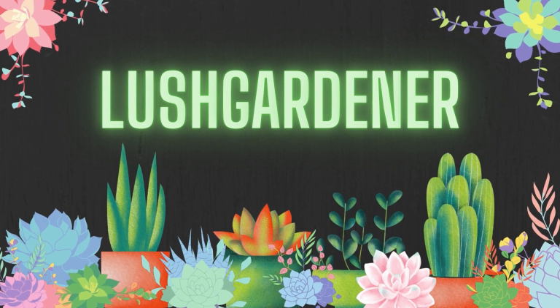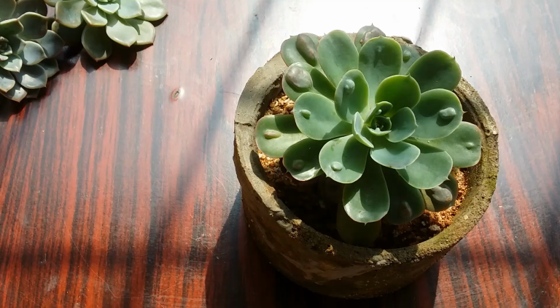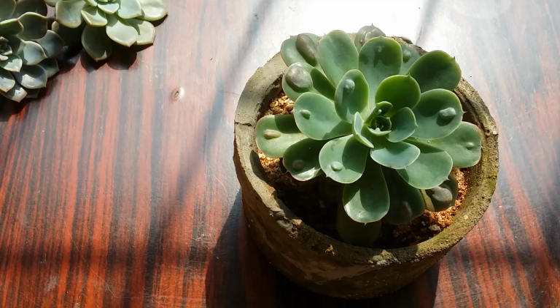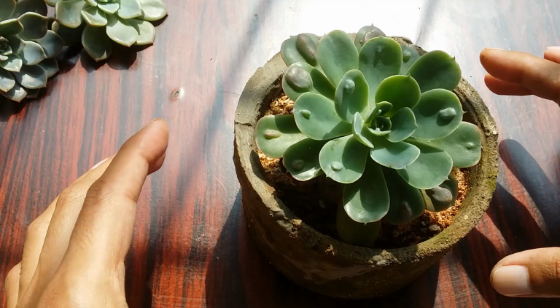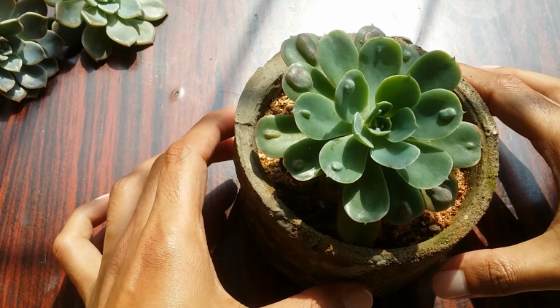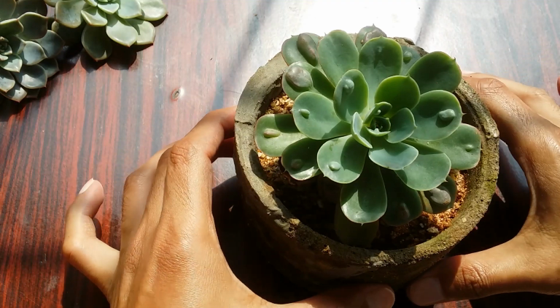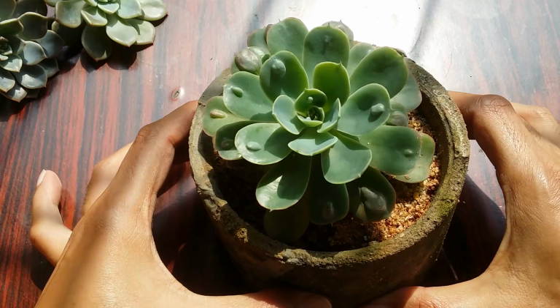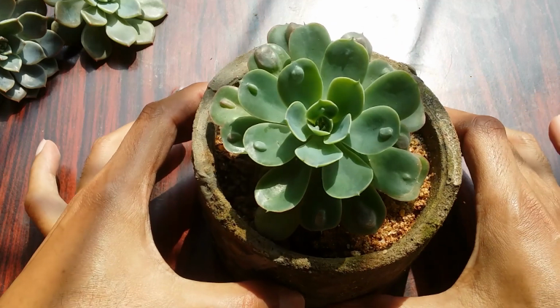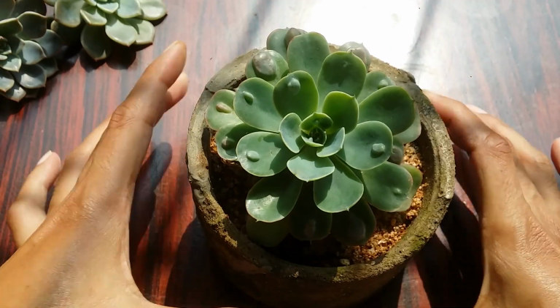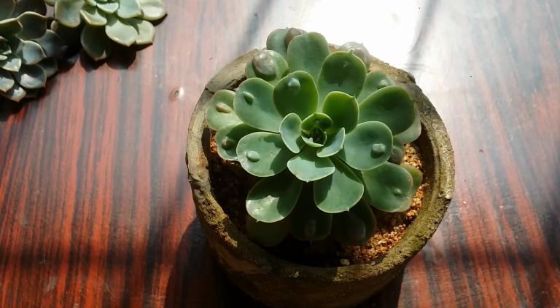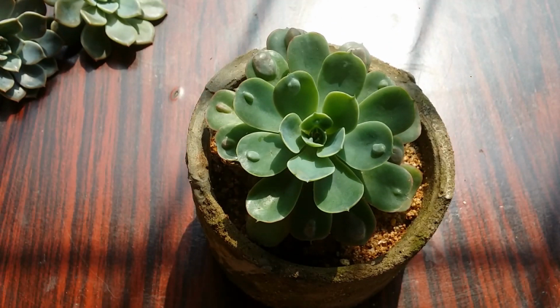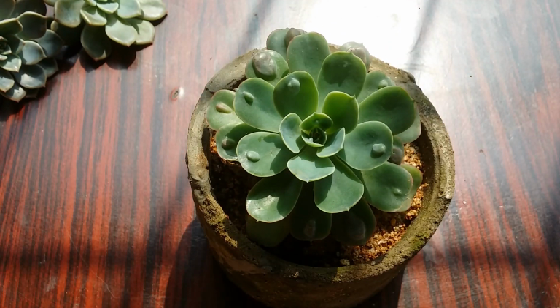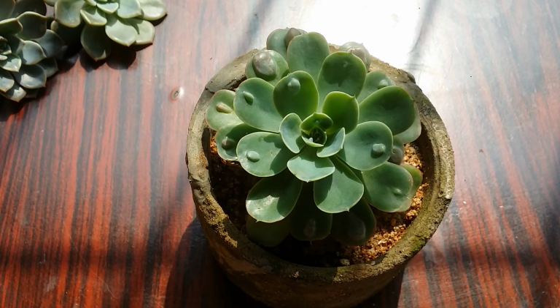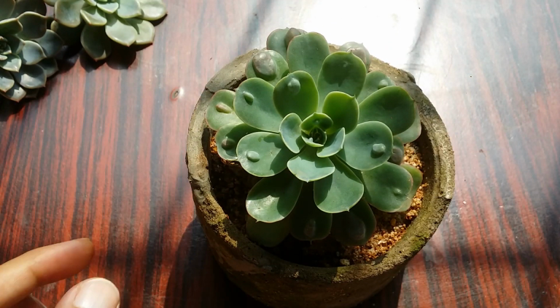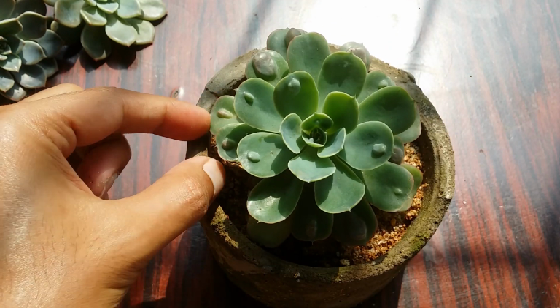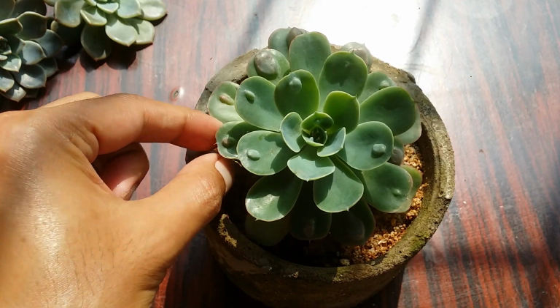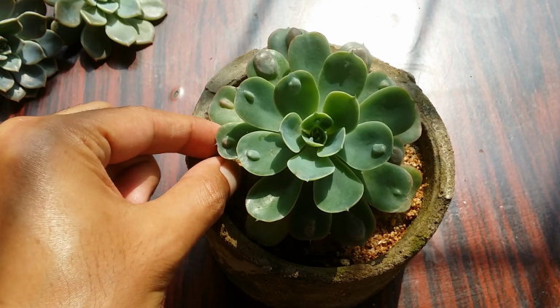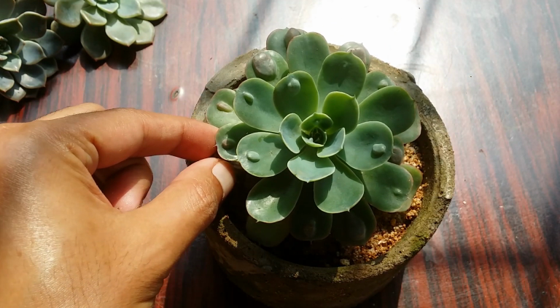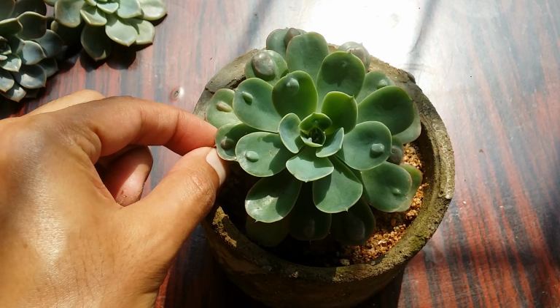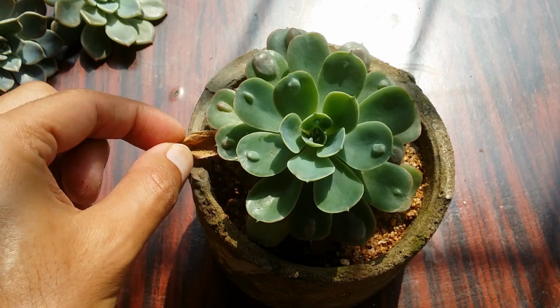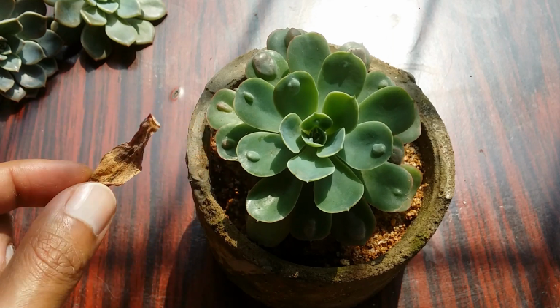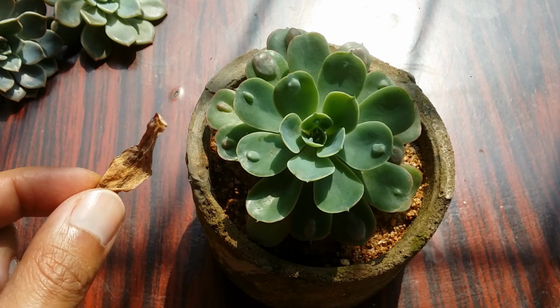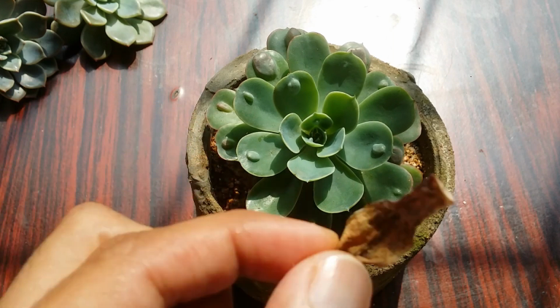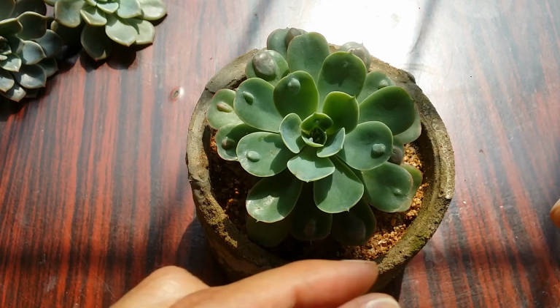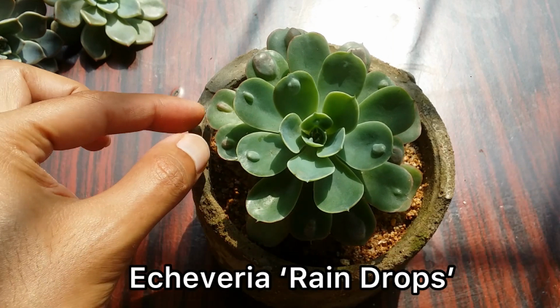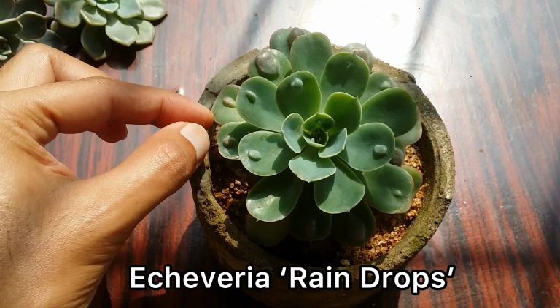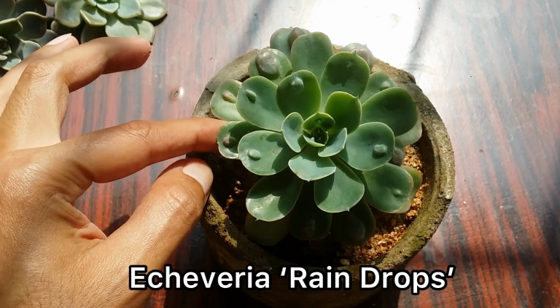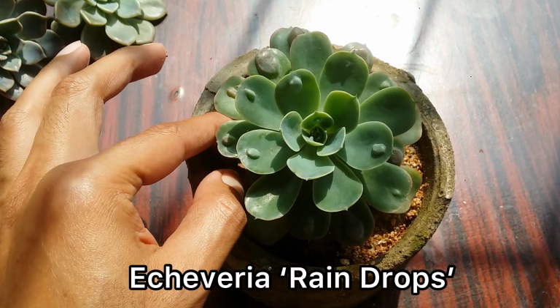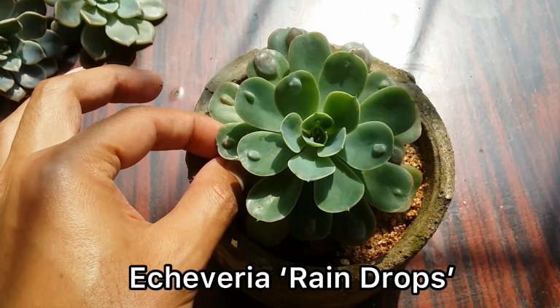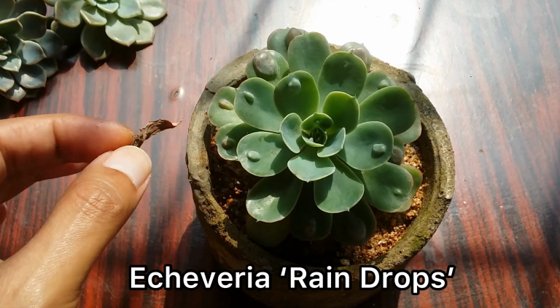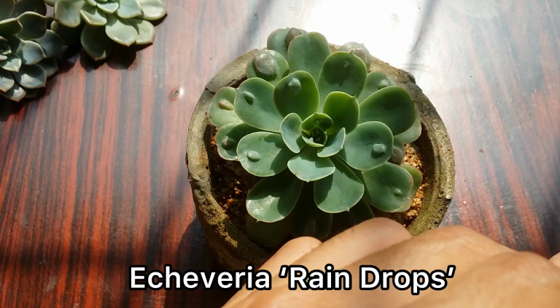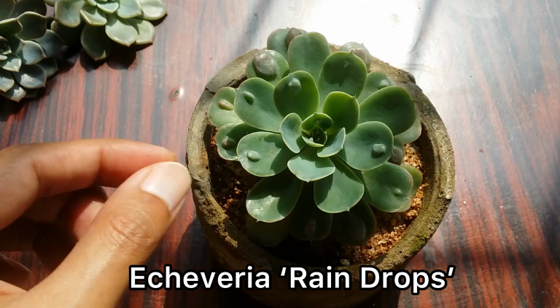Hi guys, welcome to my channel Lush Gardener. I hope you guys are fine and are safe. Today we'll be talking about a very unusual but beautiful looking succulent called Echeveria Raindrops. This belongs to the genus of Echeveria.